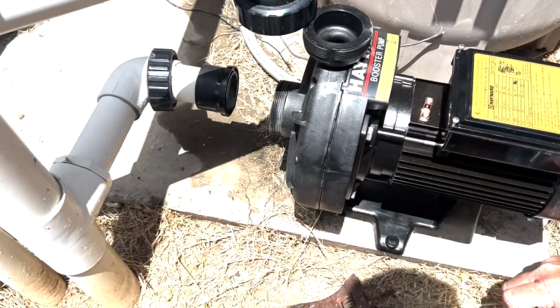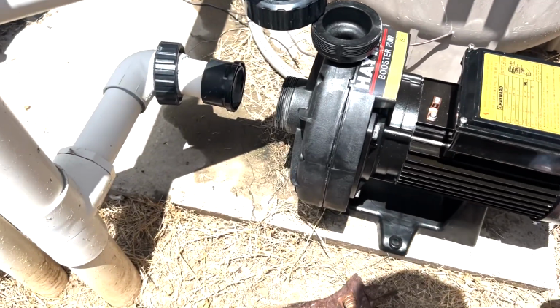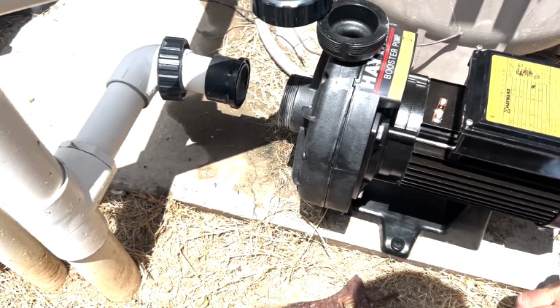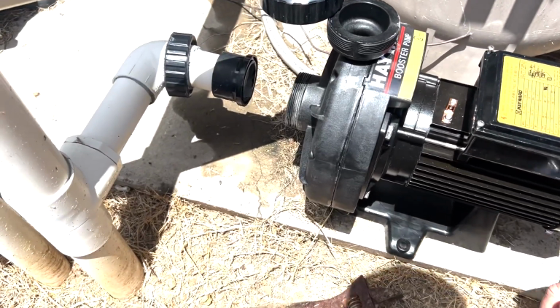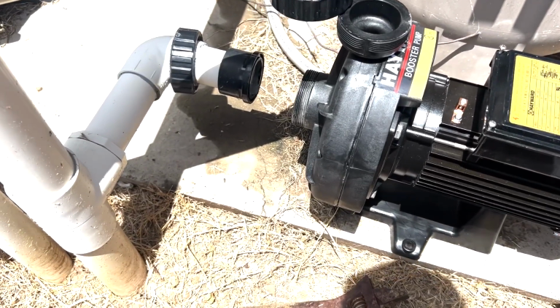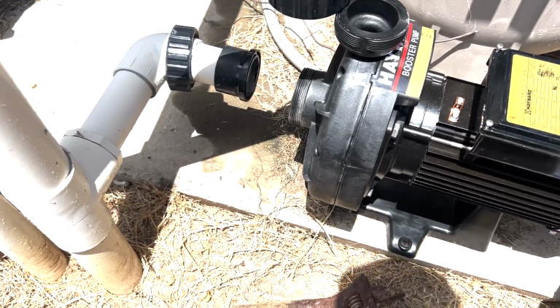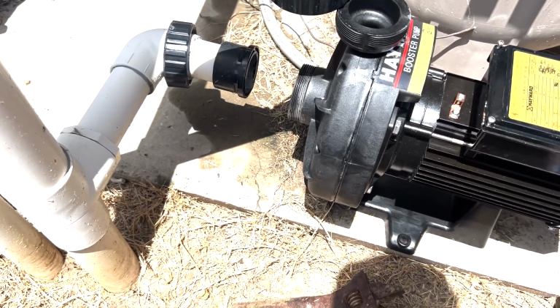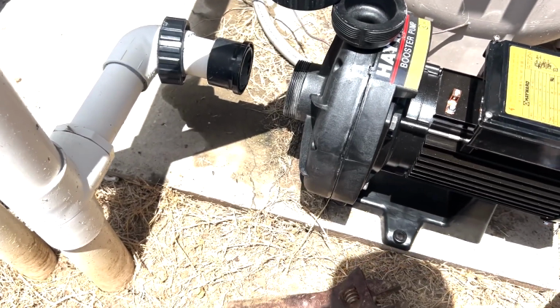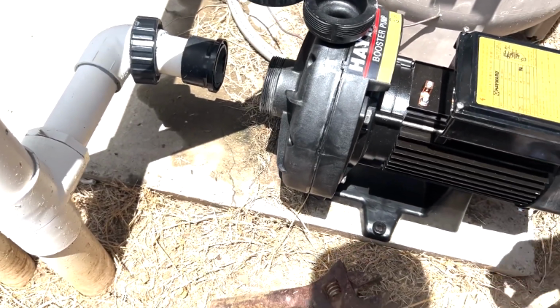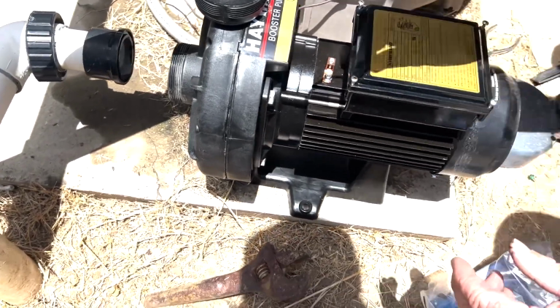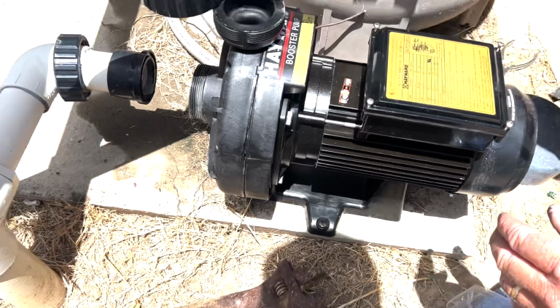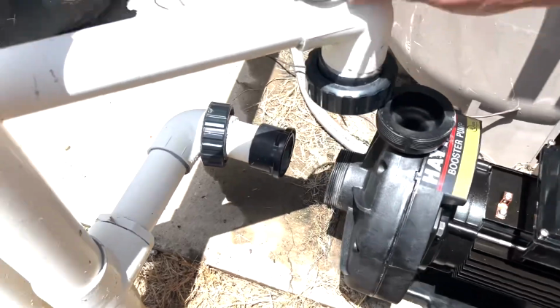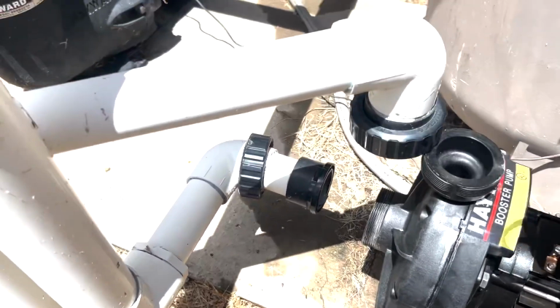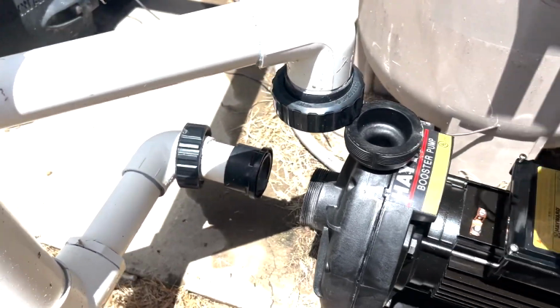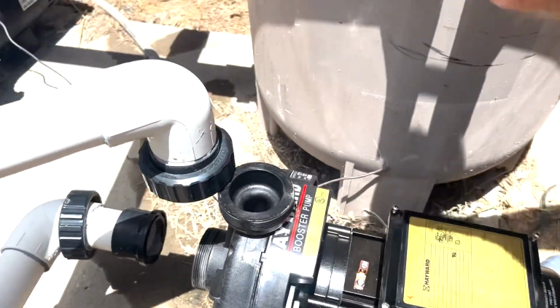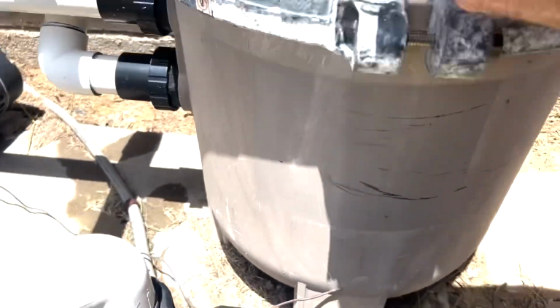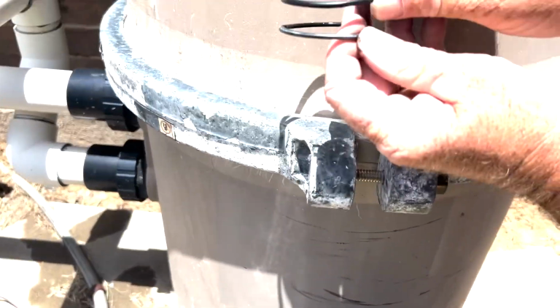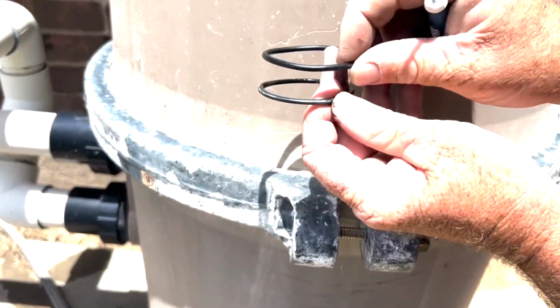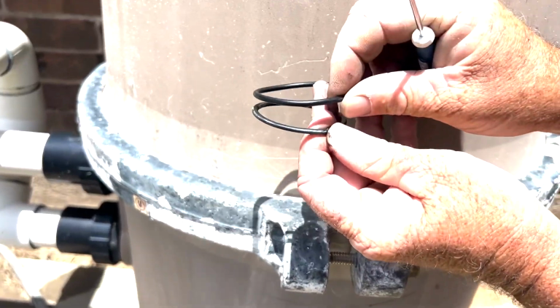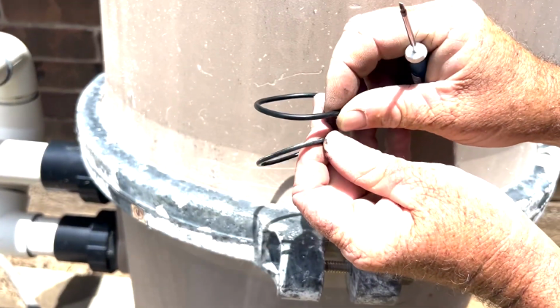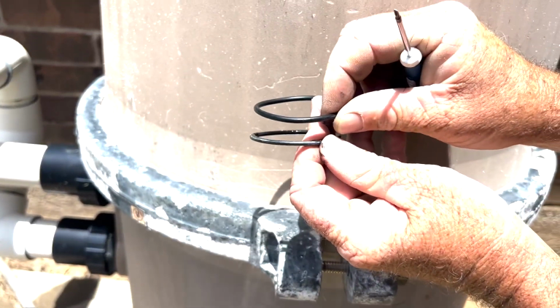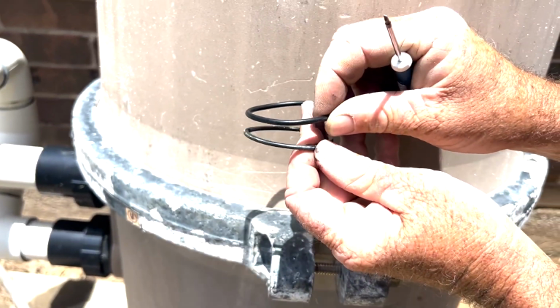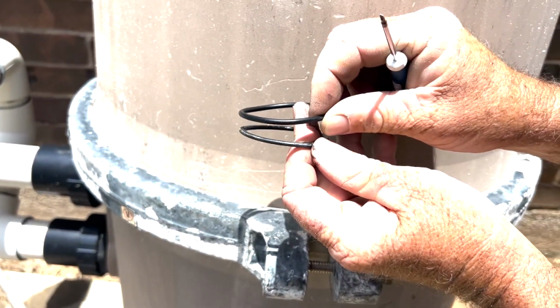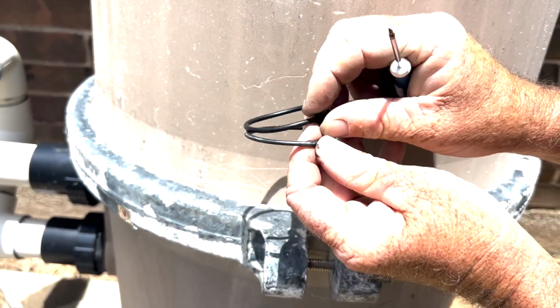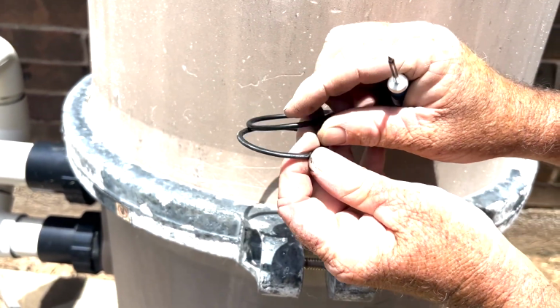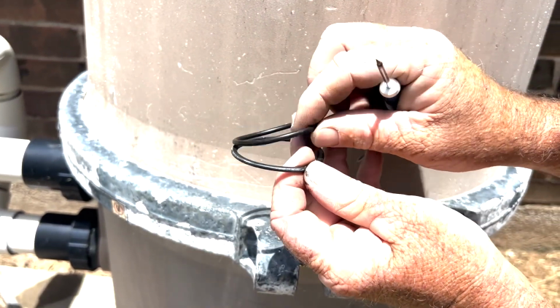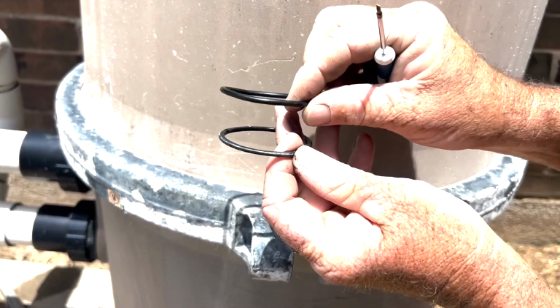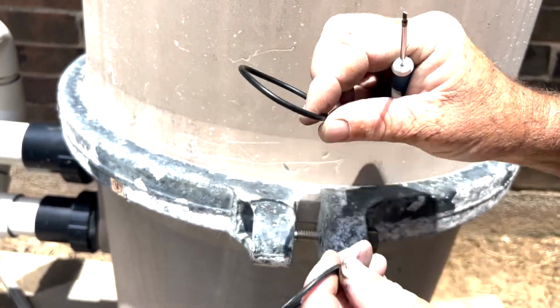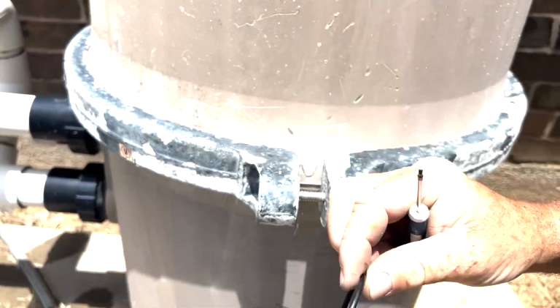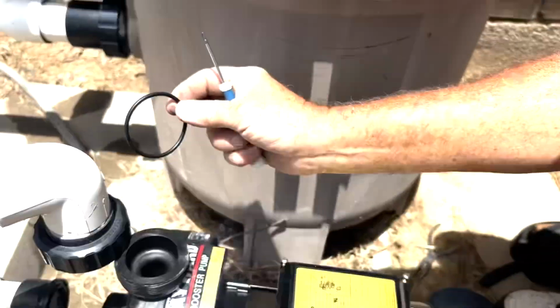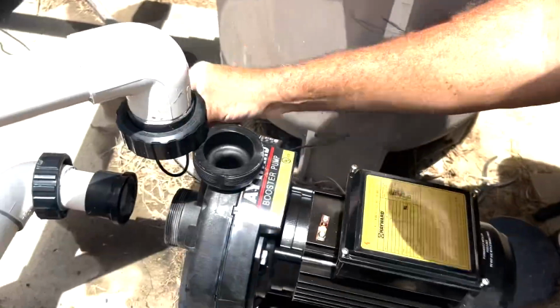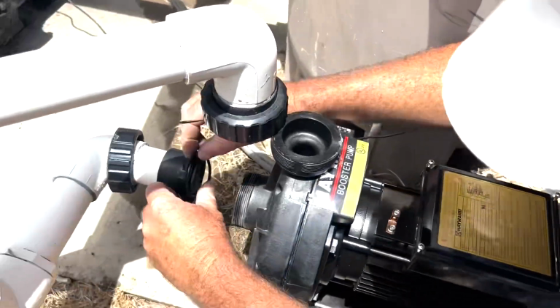Because we bought the same pump they're going to line up perfectly, but you can see that o-ring is very flat instead of round. It's a good idea to change it — new o-rings will come with the pump. See how much thicker the new one is? Go ahead and change those out, they'll pop right back in the same way.